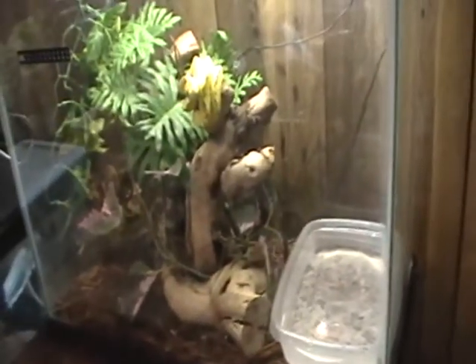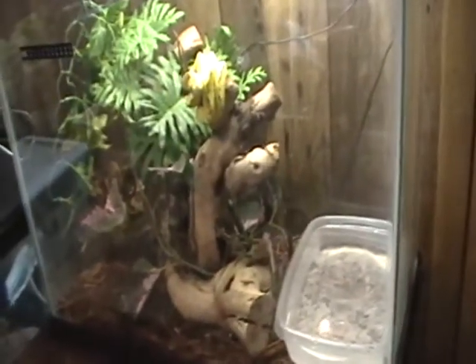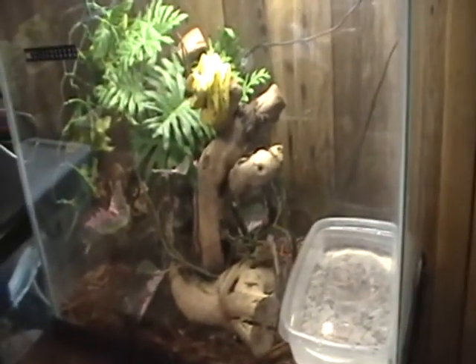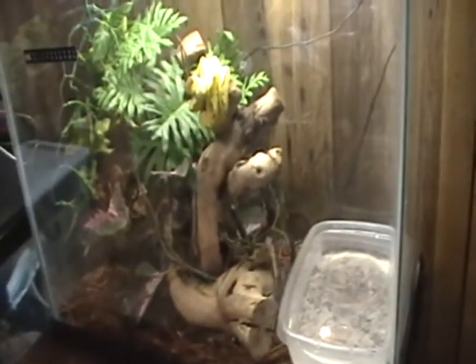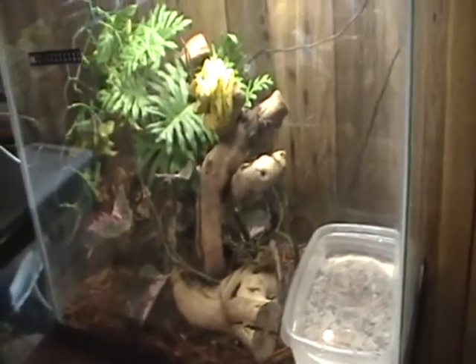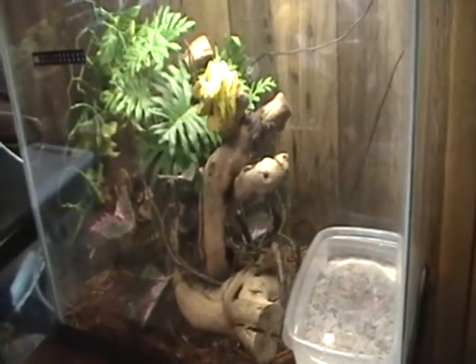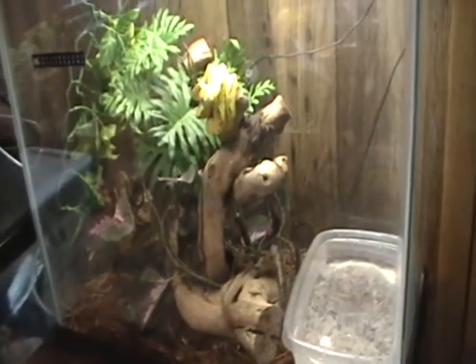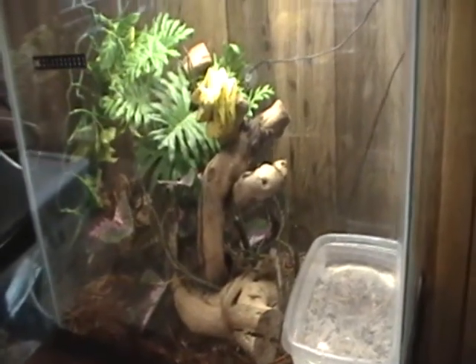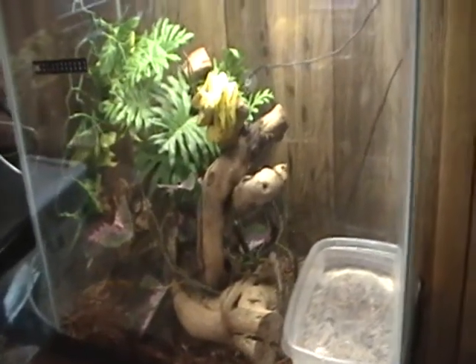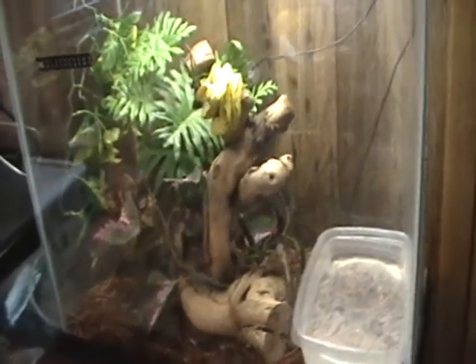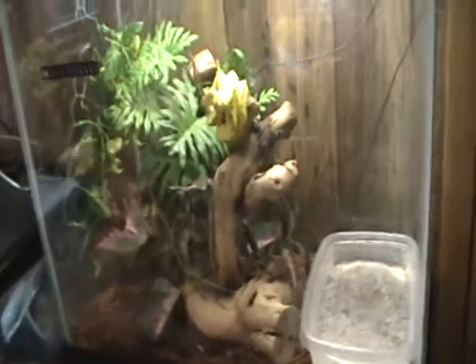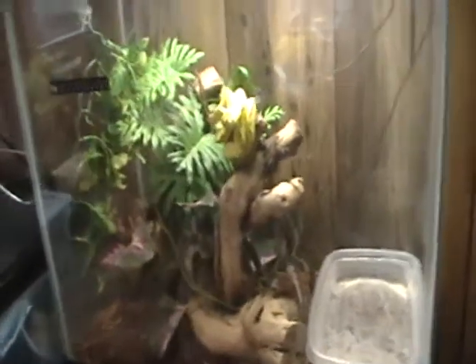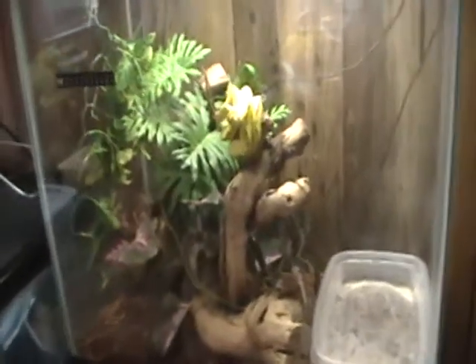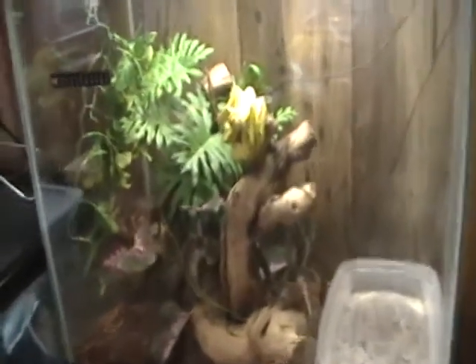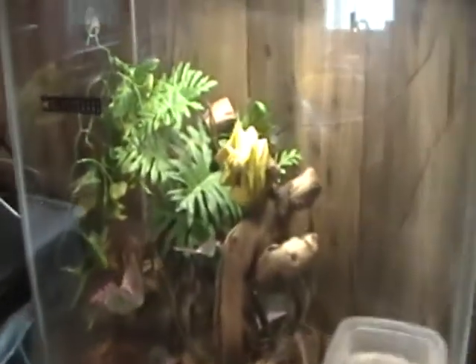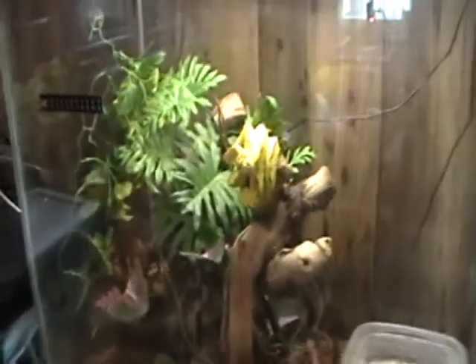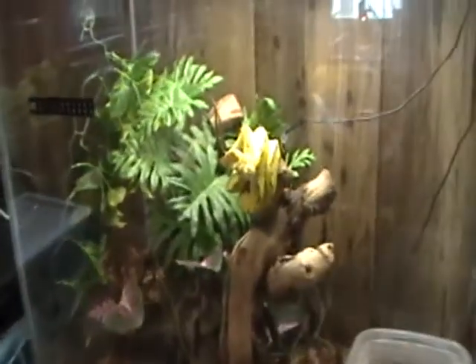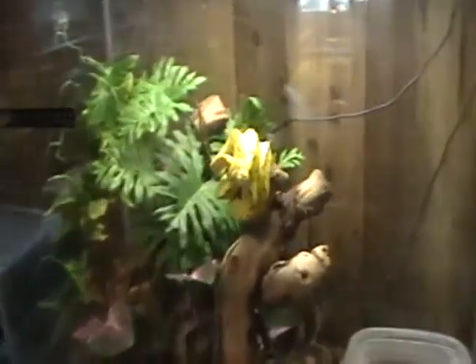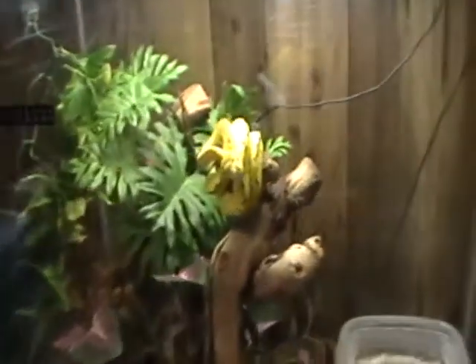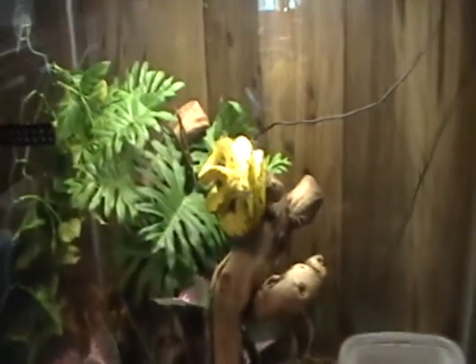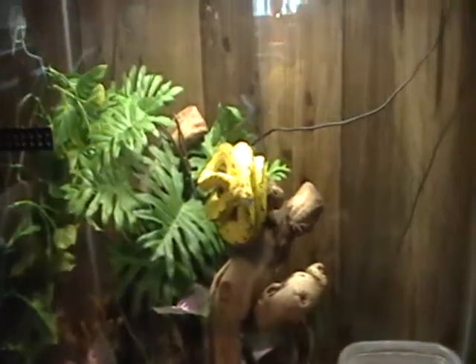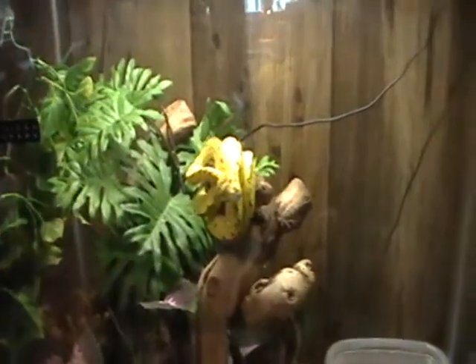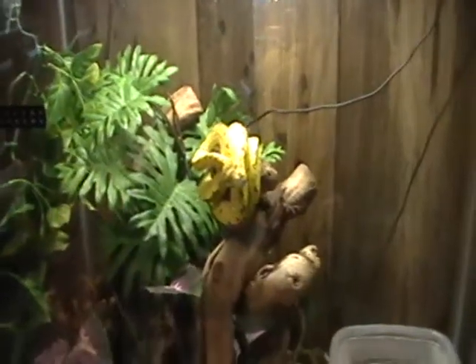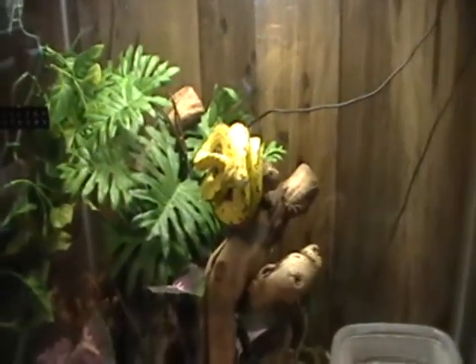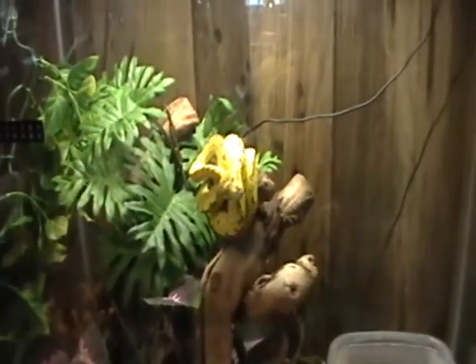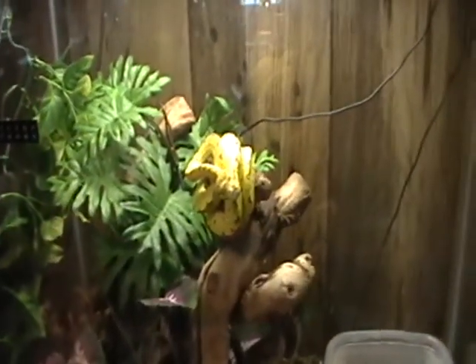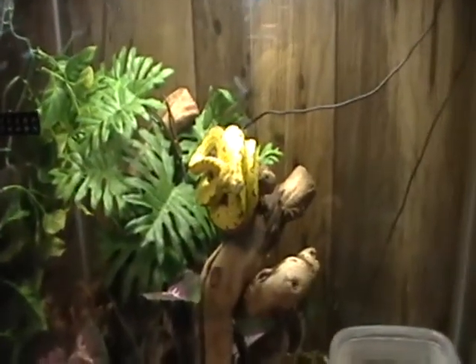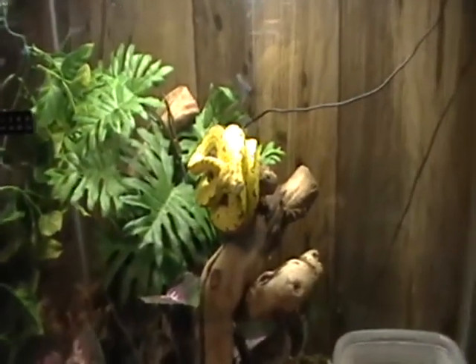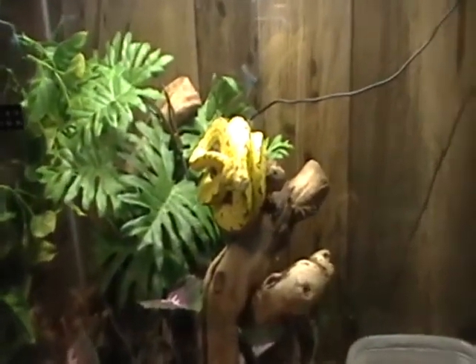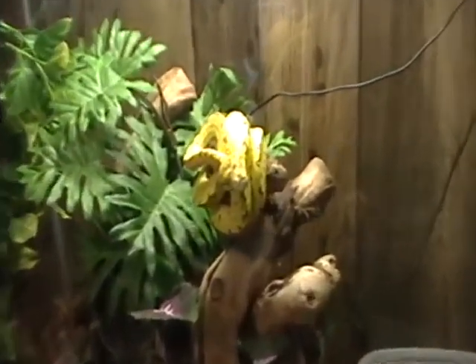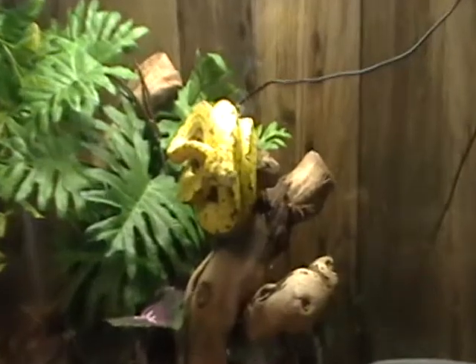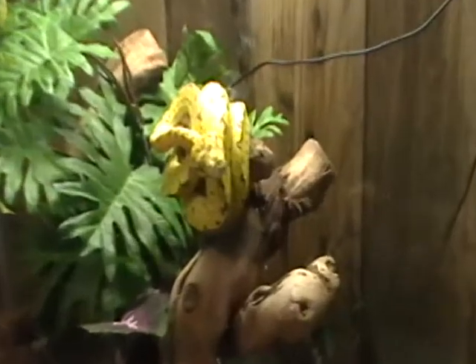This one's pretty active, so he's constantly moving around and tongue flicking, trying to find out what in the world we're doing right now.